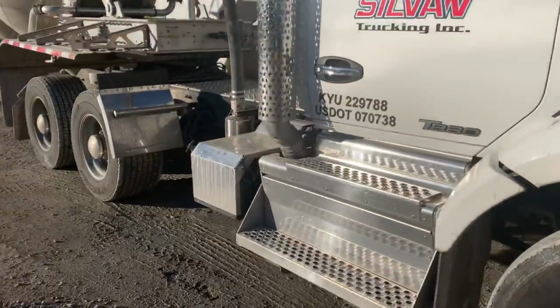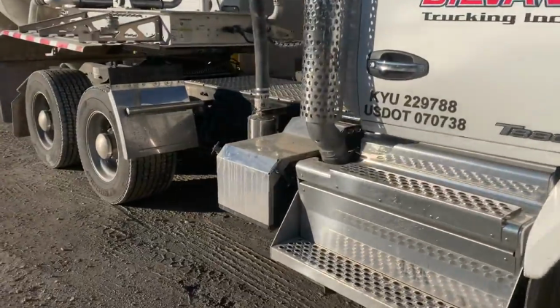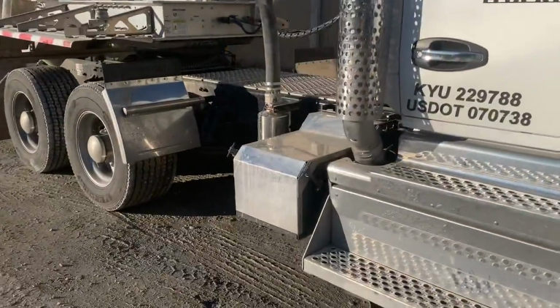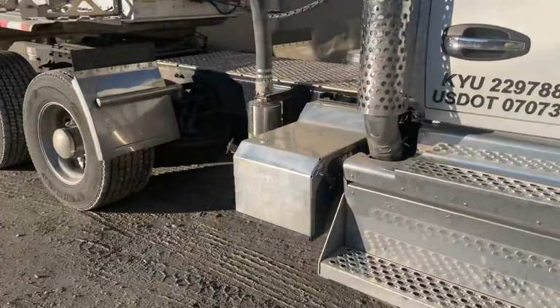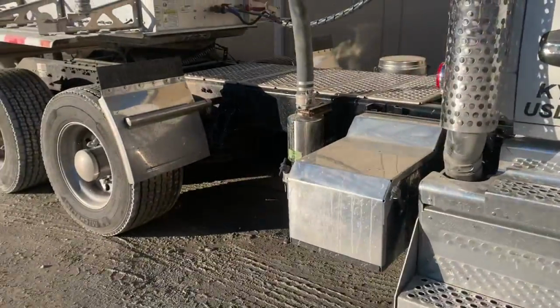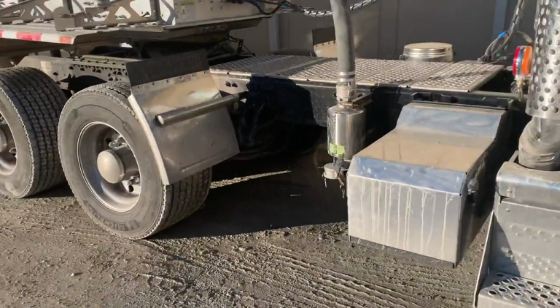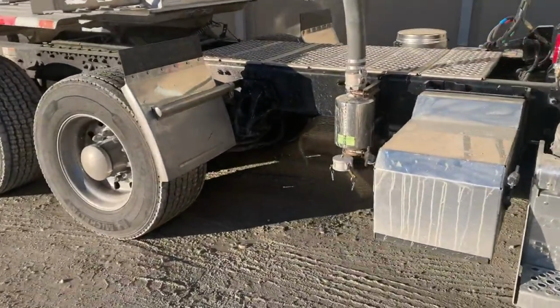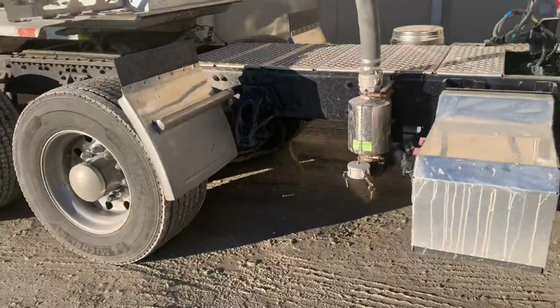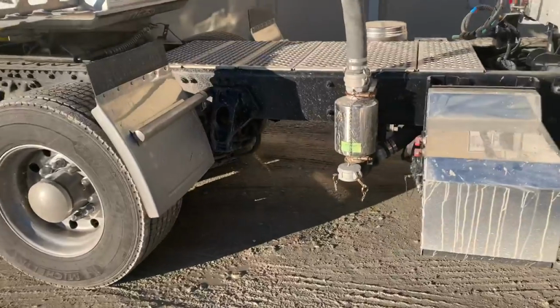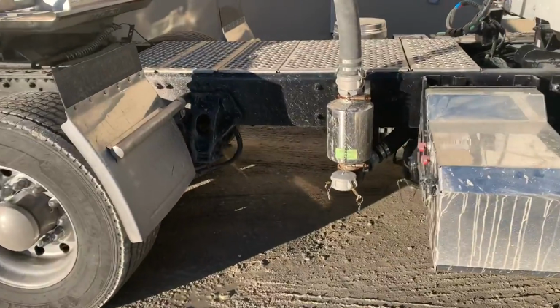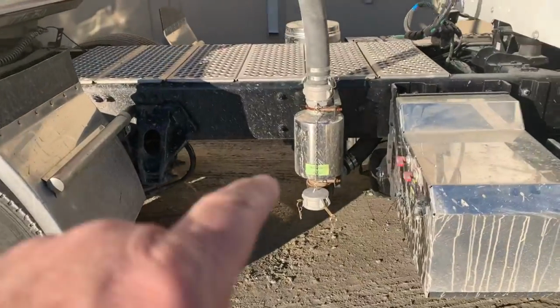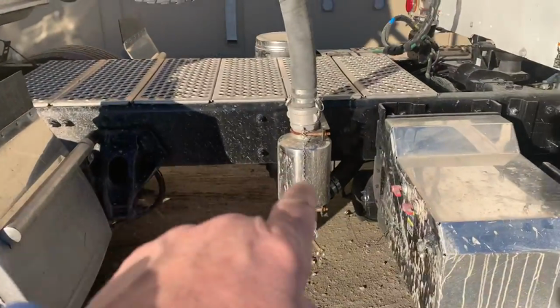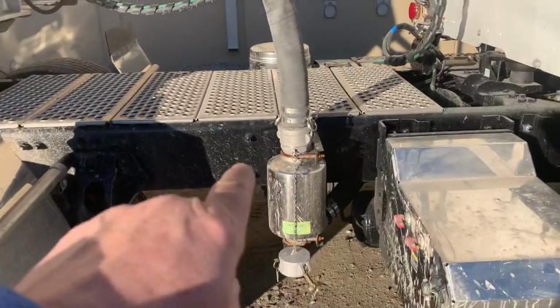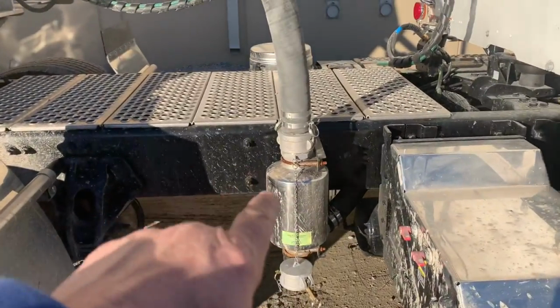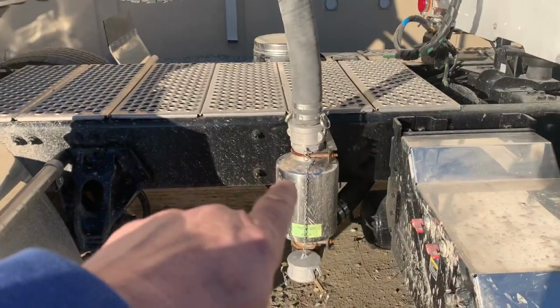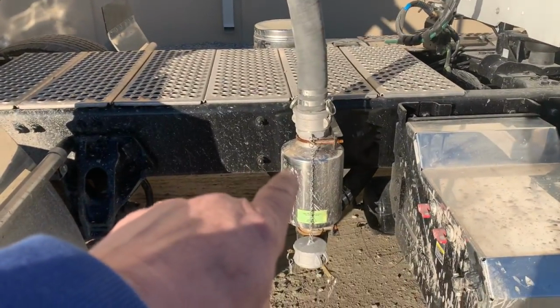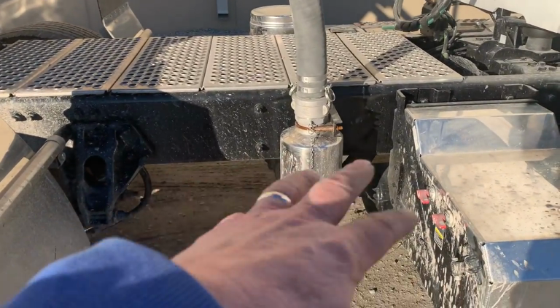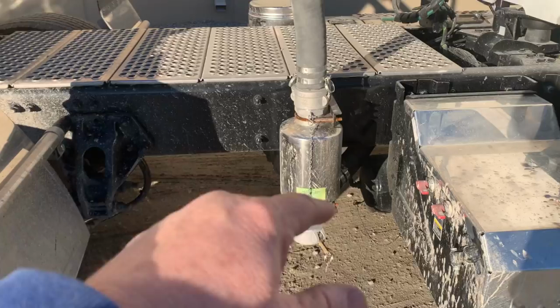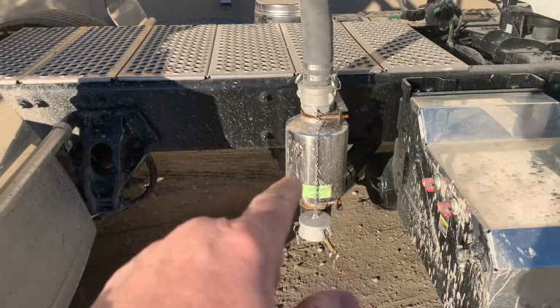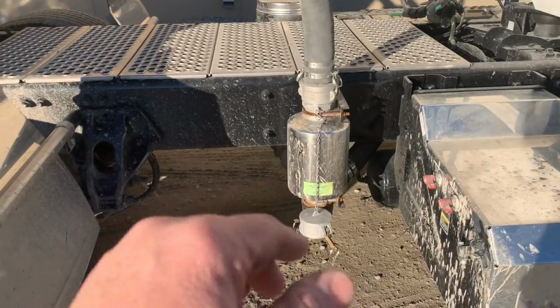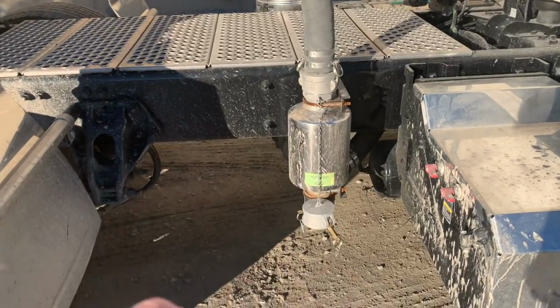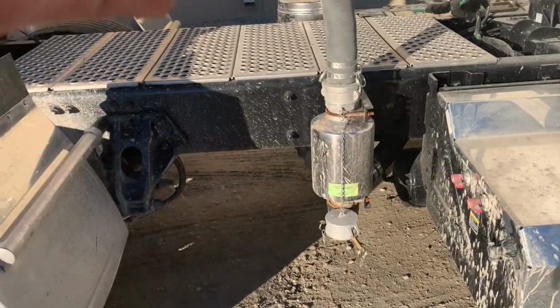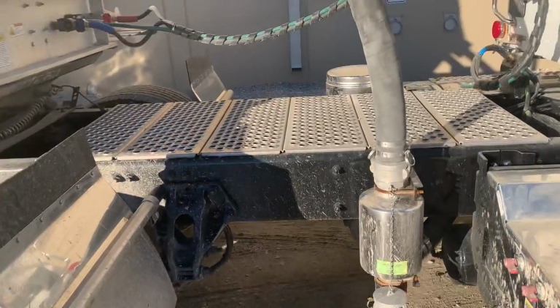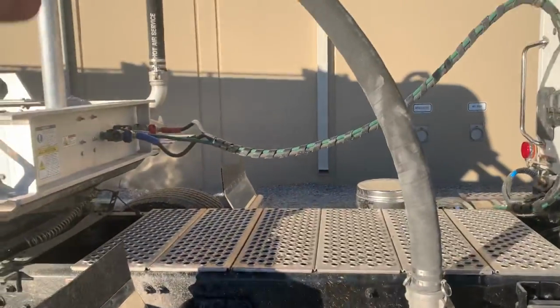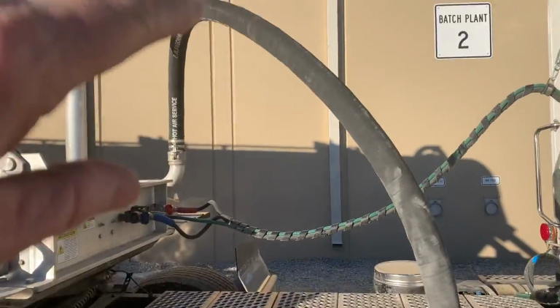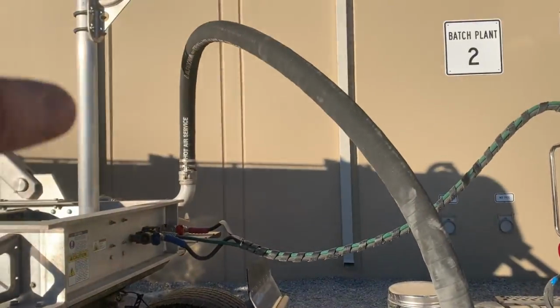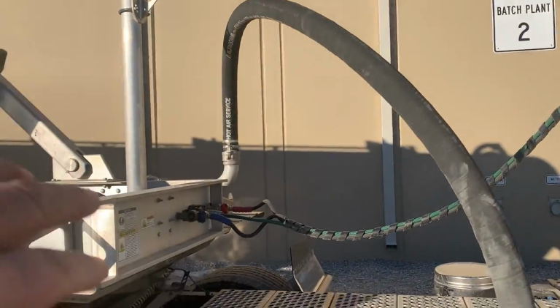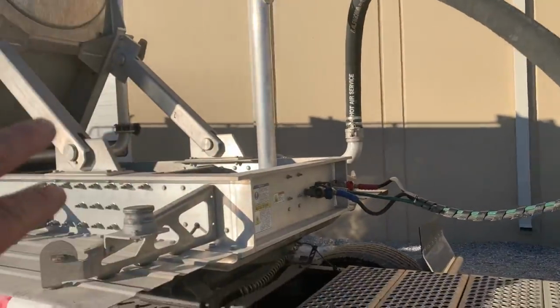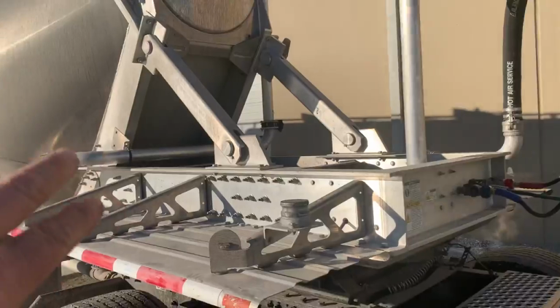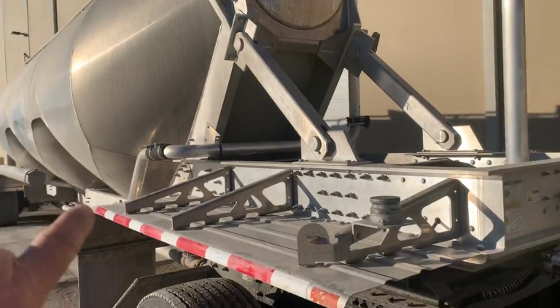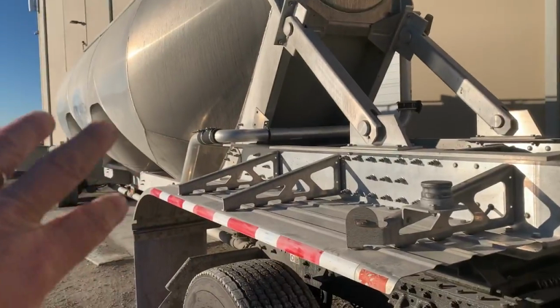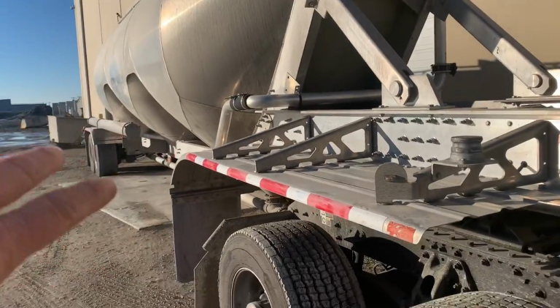As you can see, right here is our blower hooked up to the power takeoff — creates the pressure, runs up through that pipe, runs all back through here.